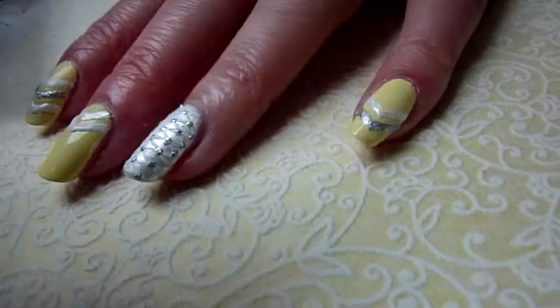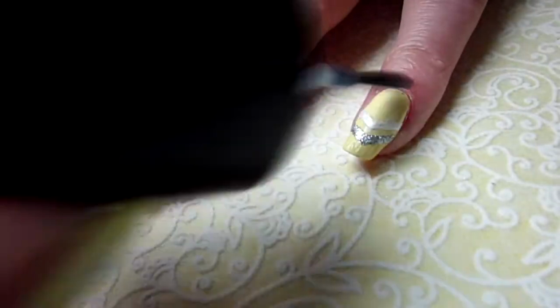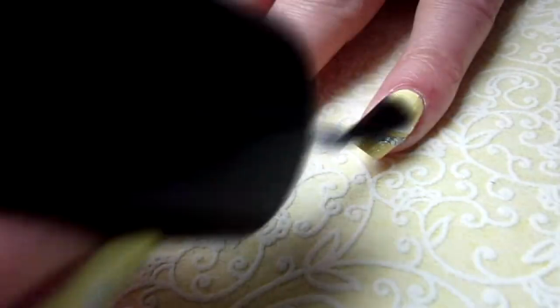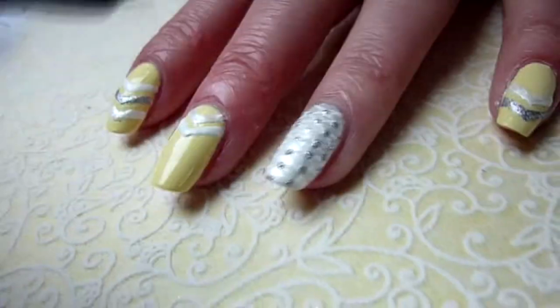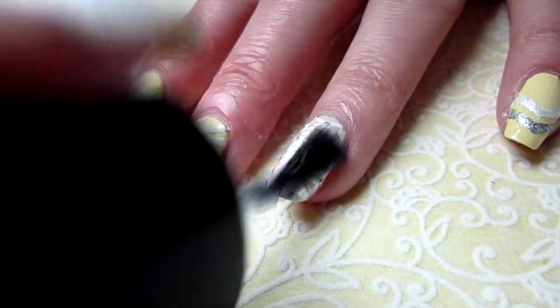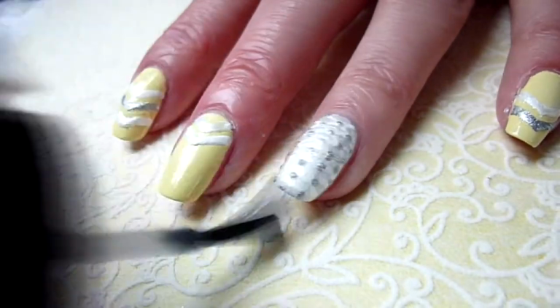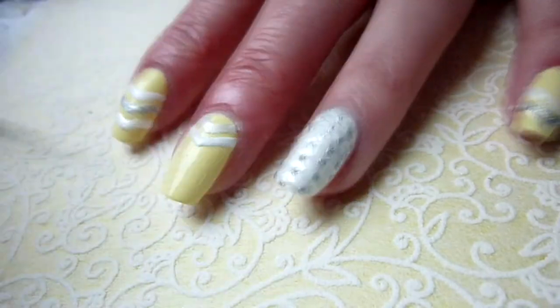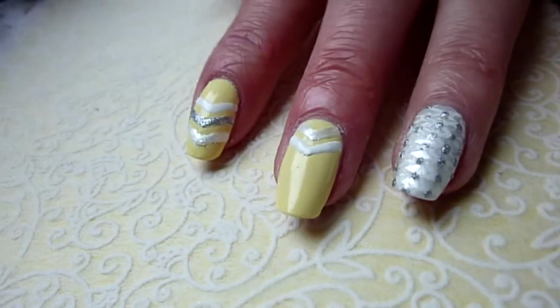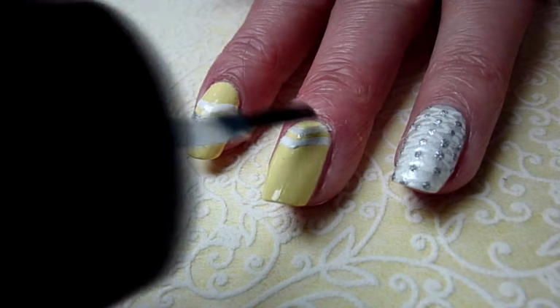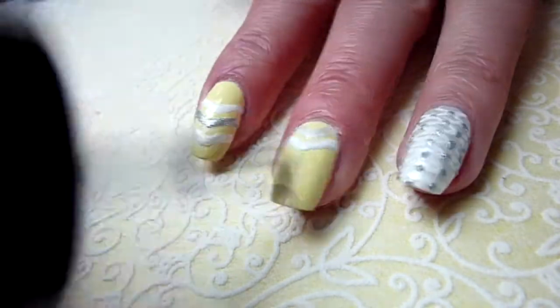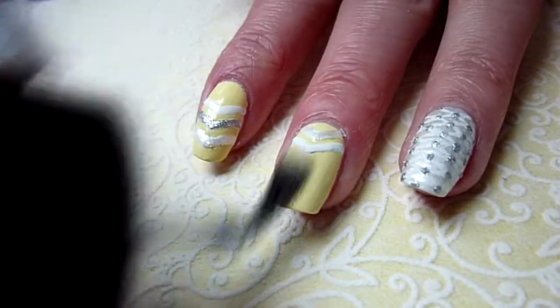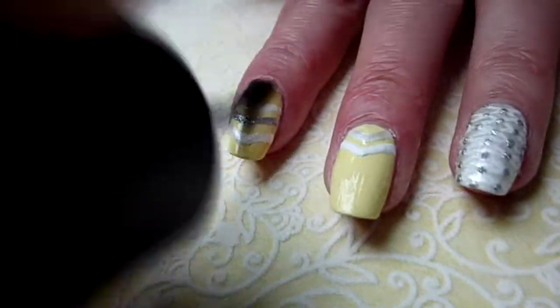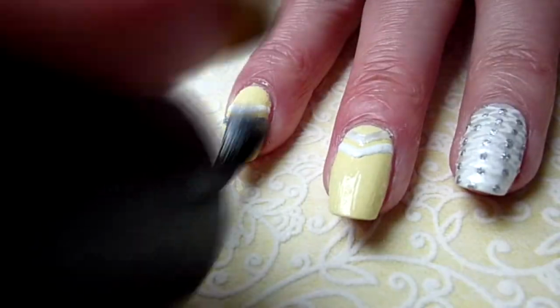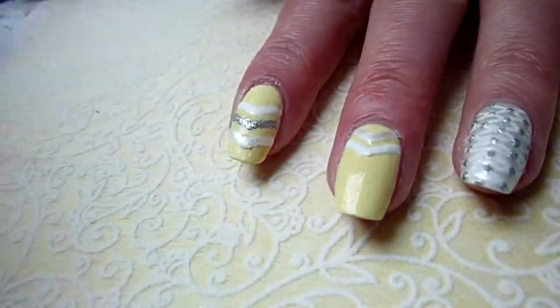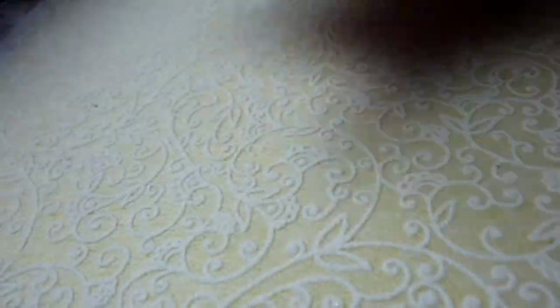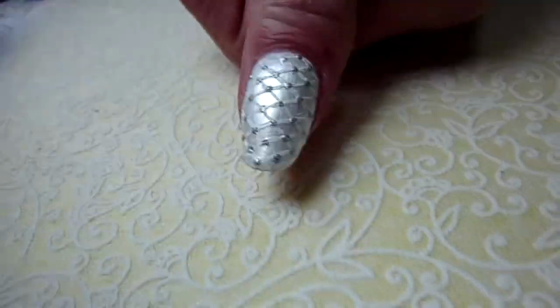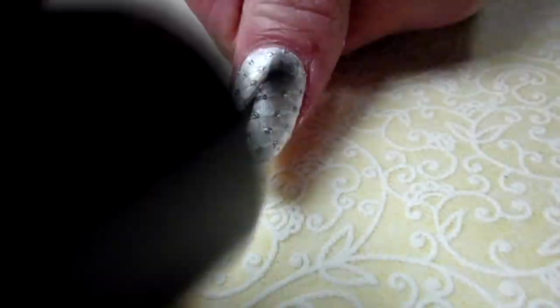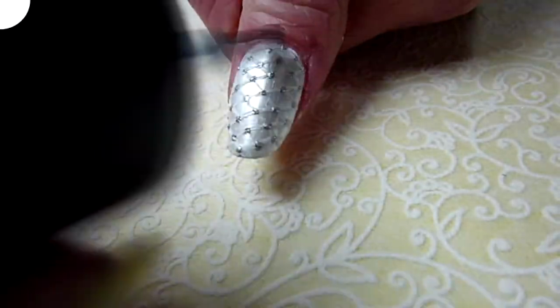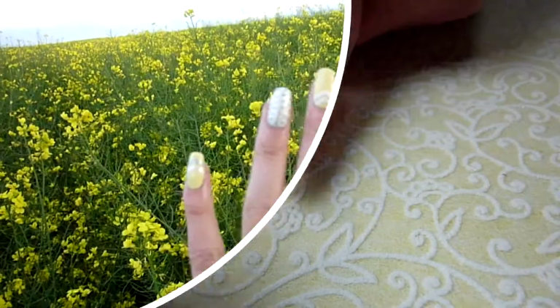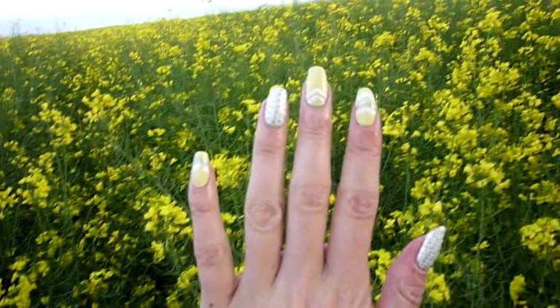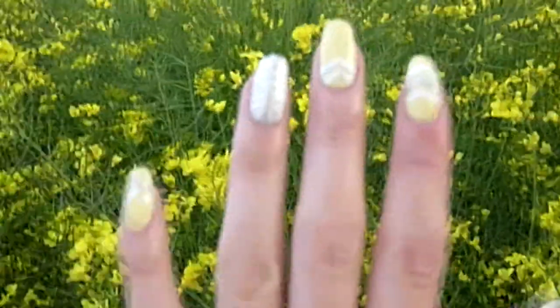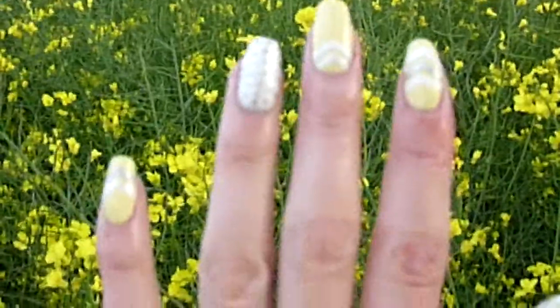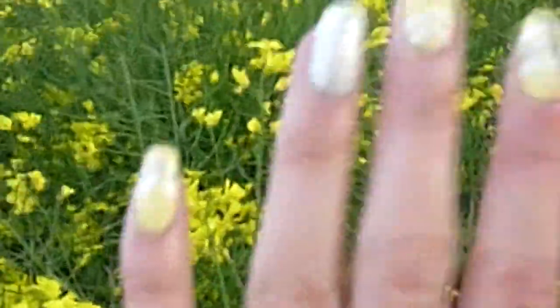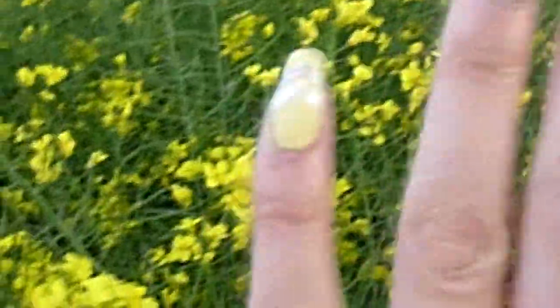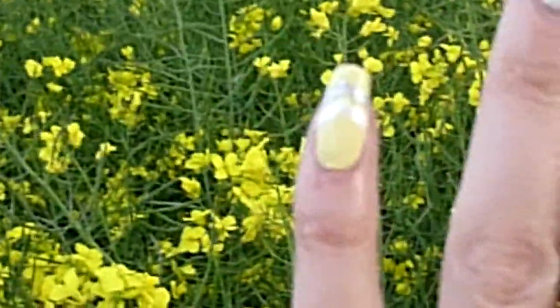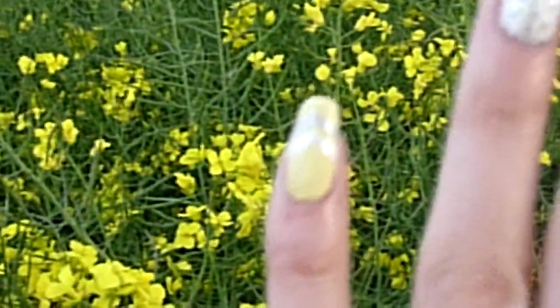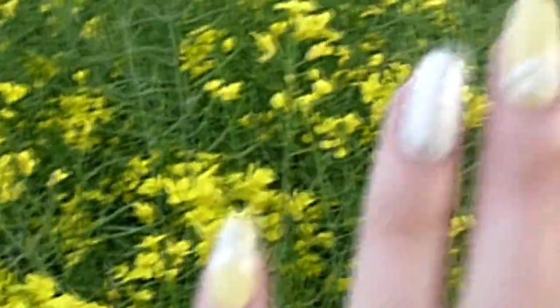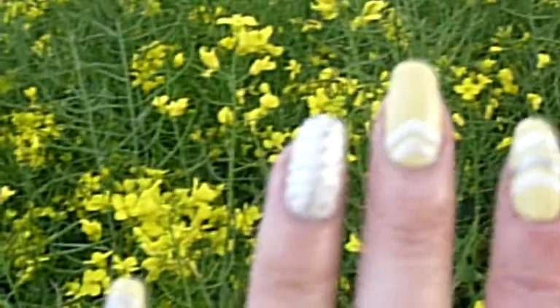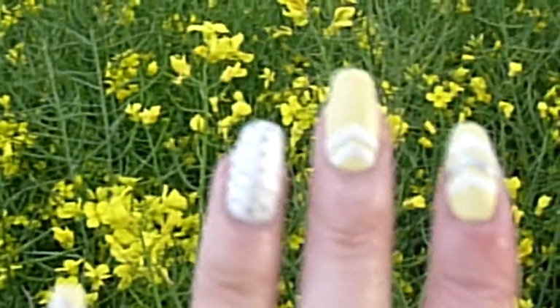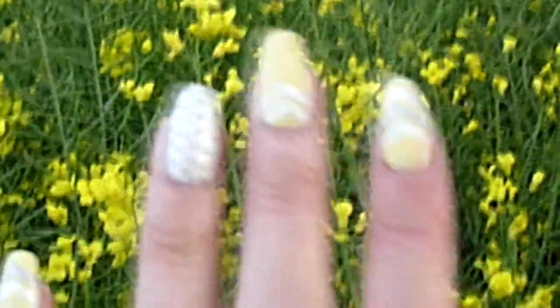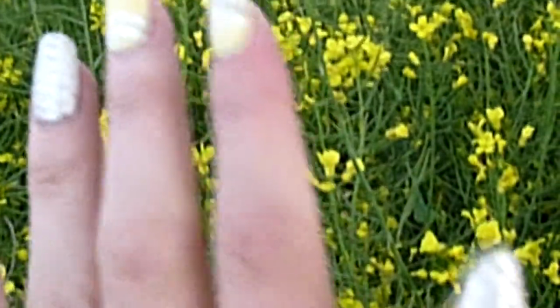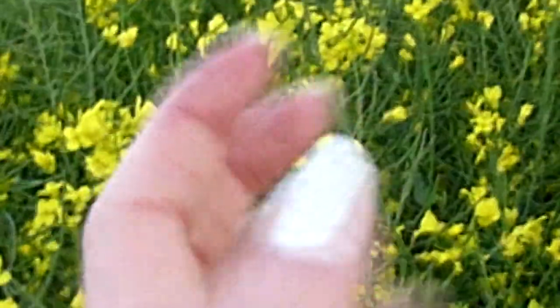Finish off with the top coat. And here you can see the finished result.